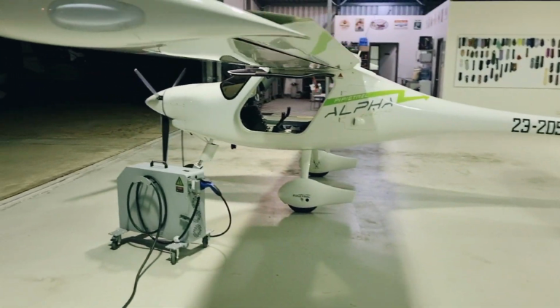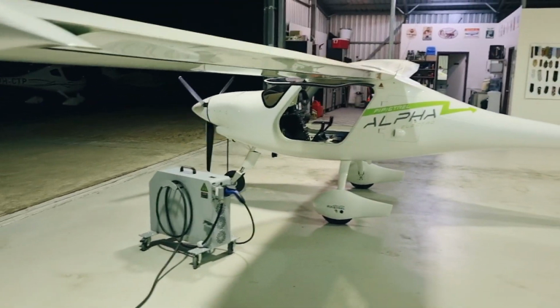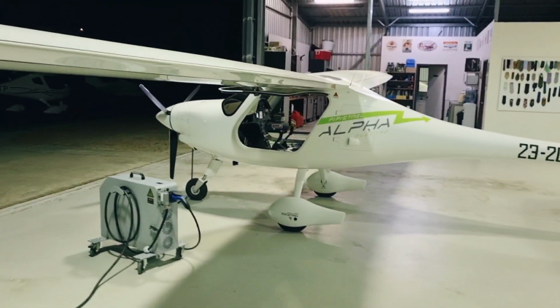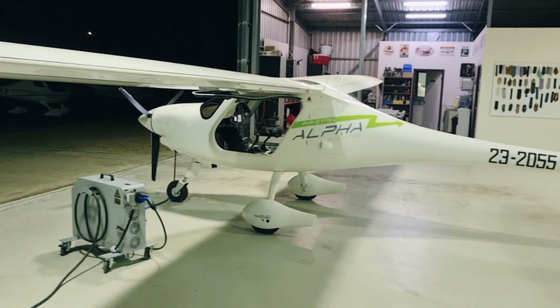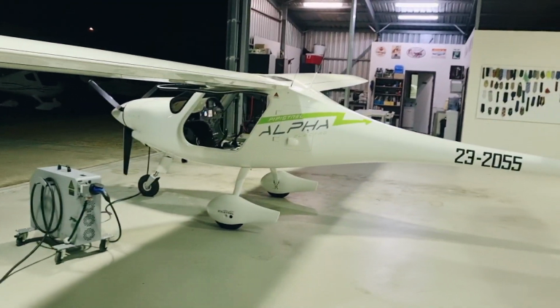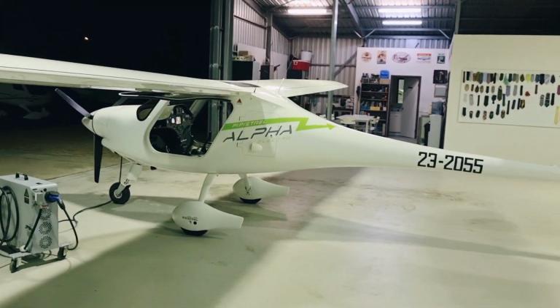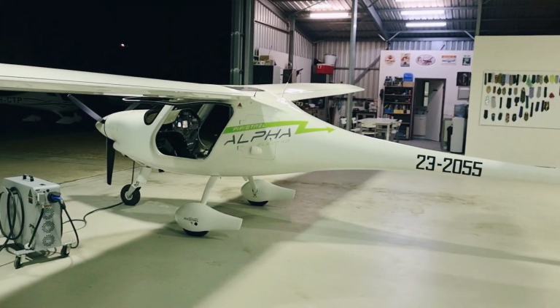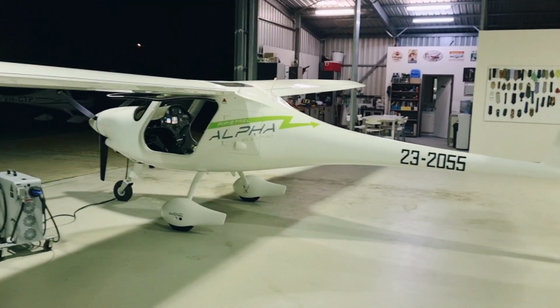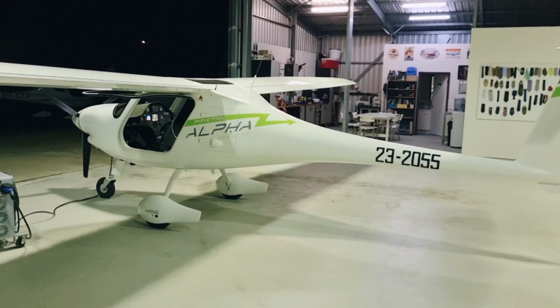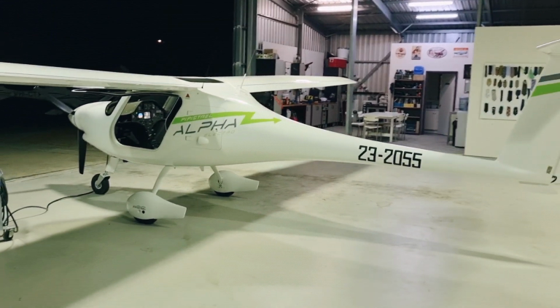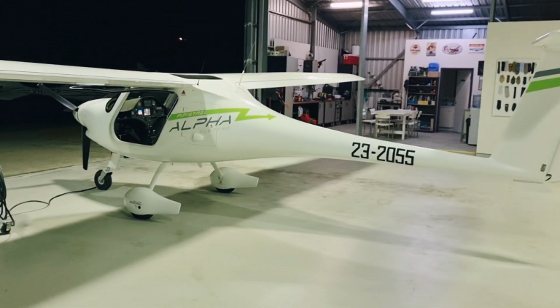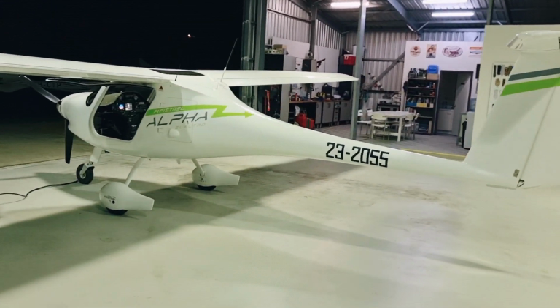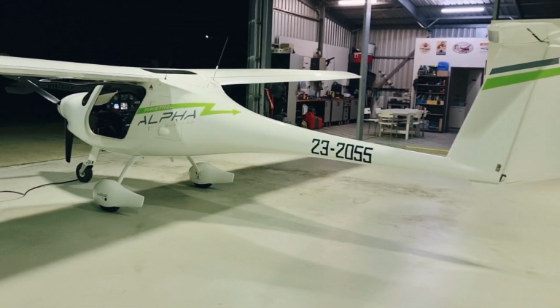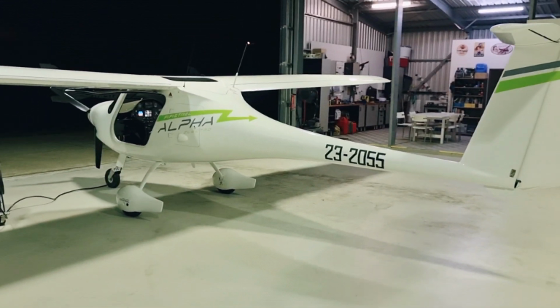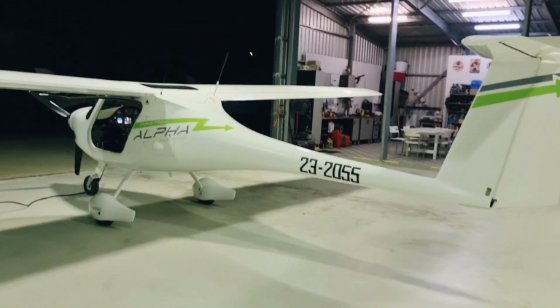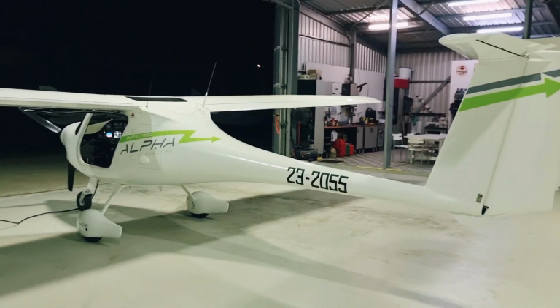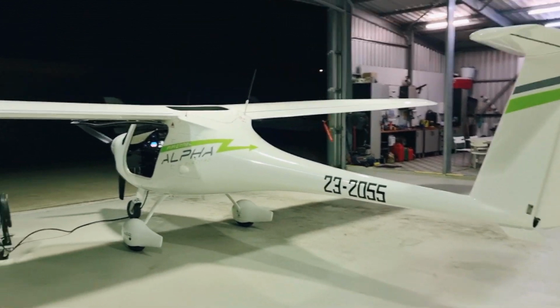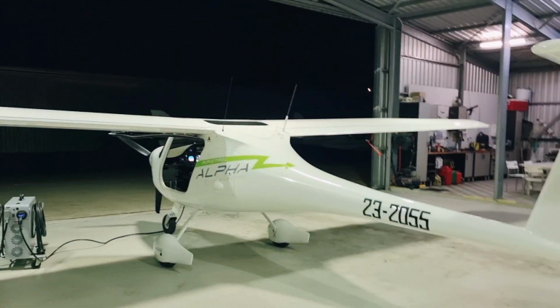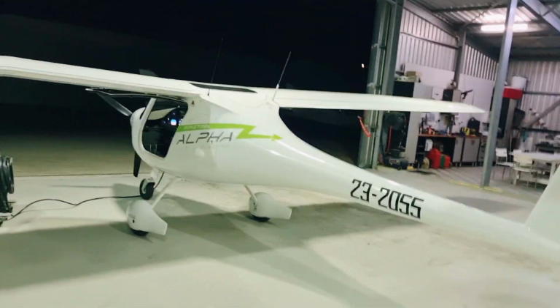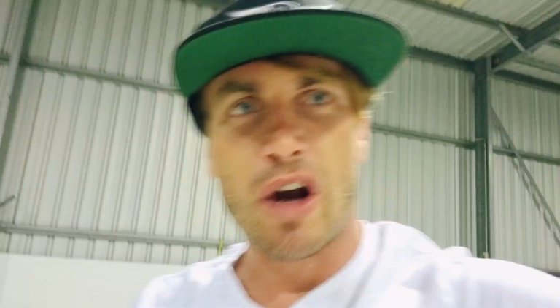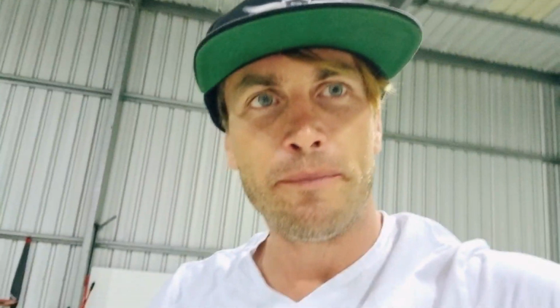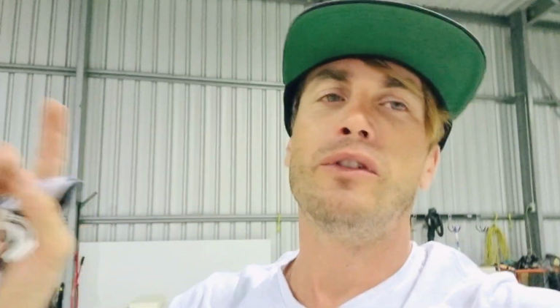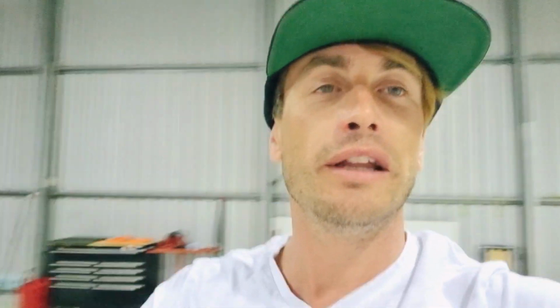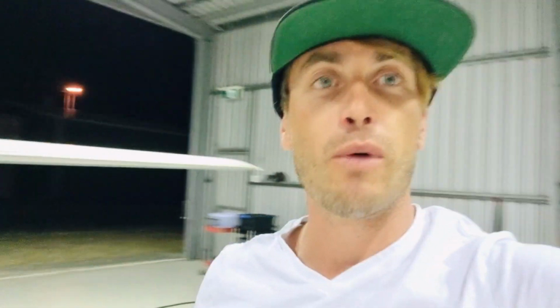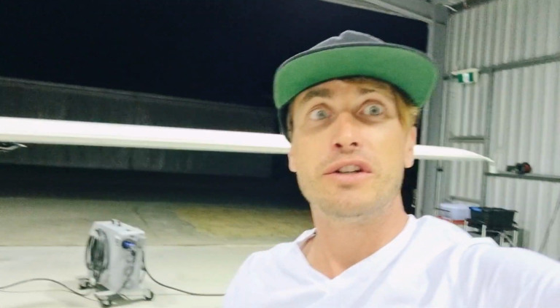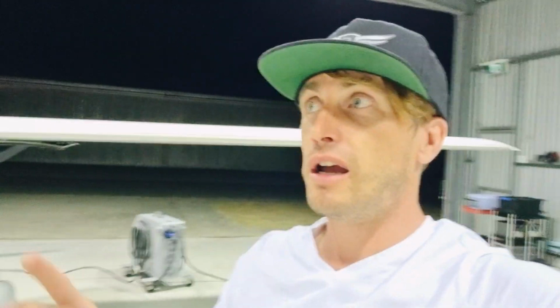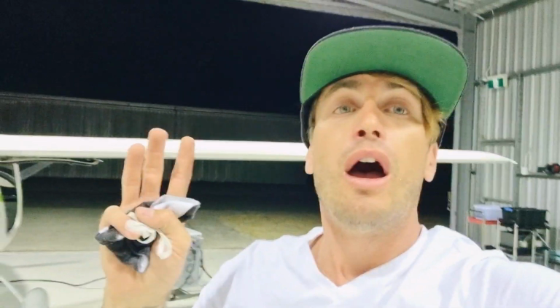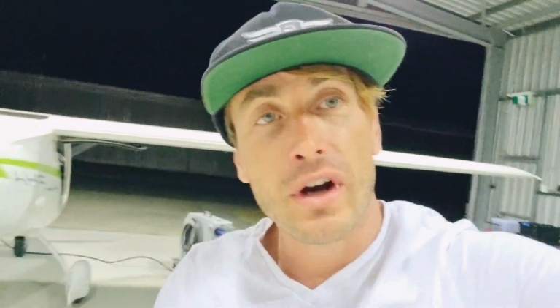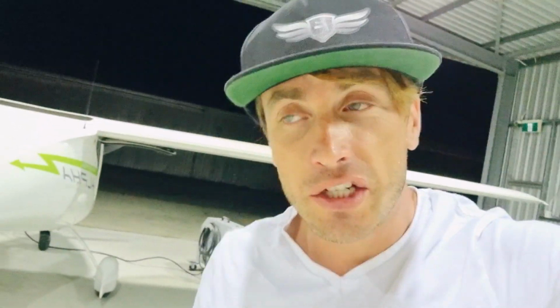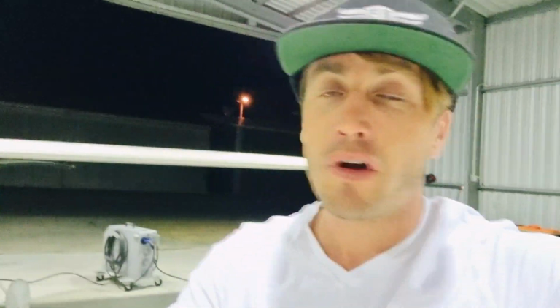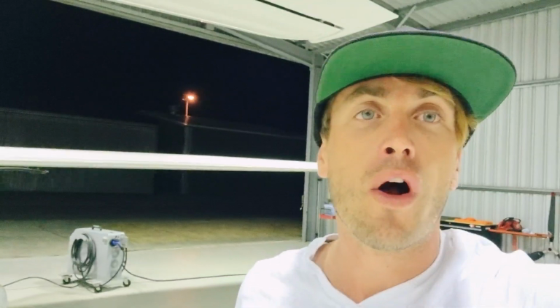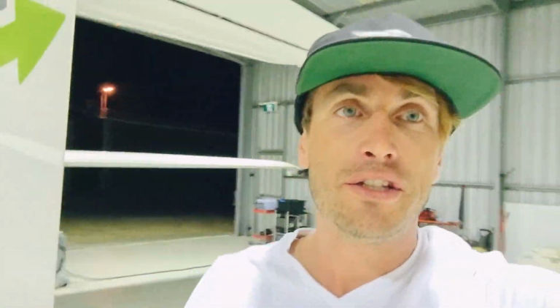The Pipistrel Alpha Electro — currently the only one in Western Australia. We're trying to change that; we've got more on the way soon.